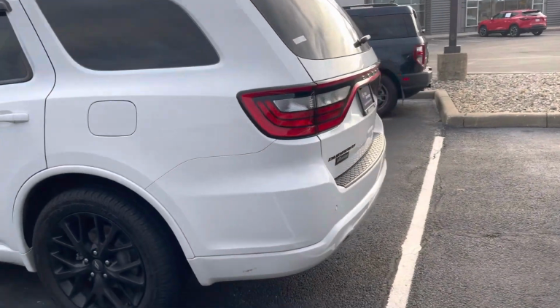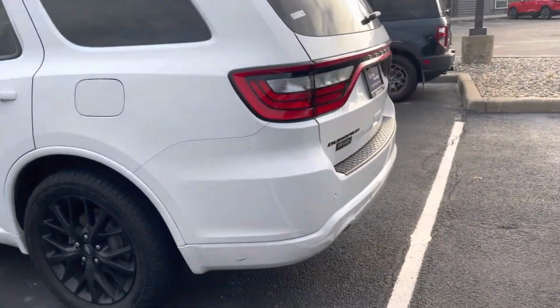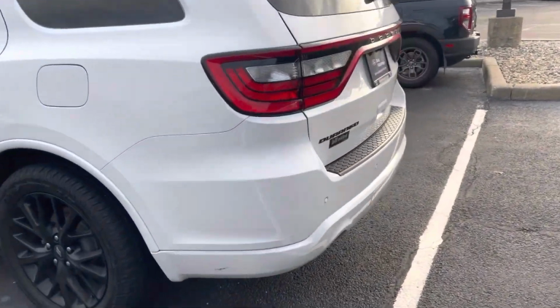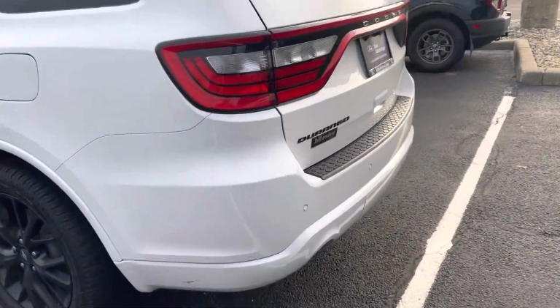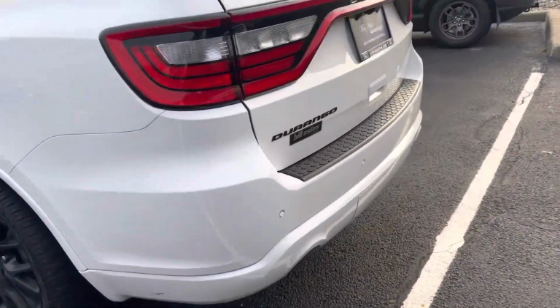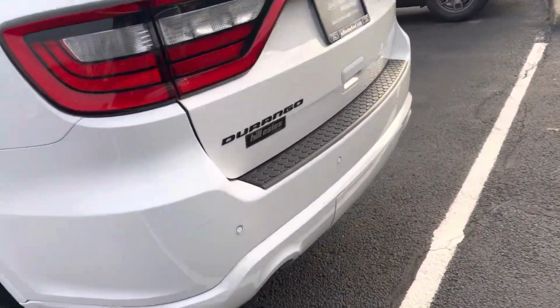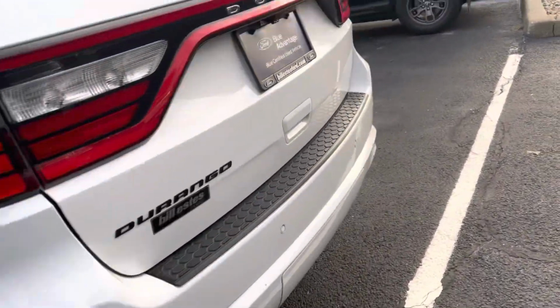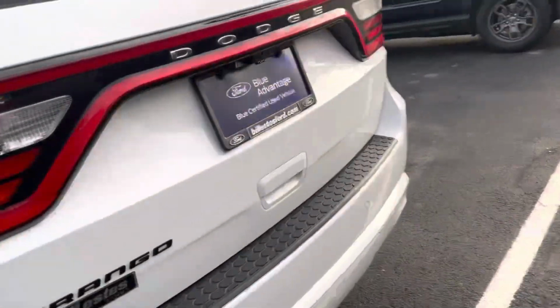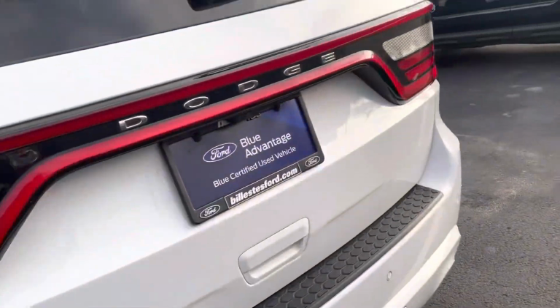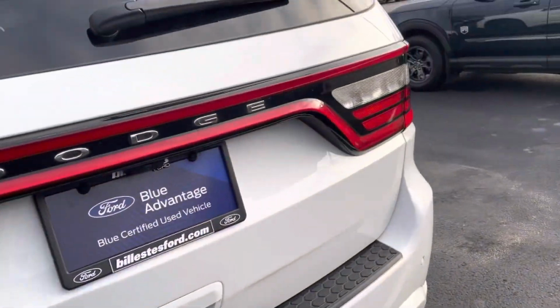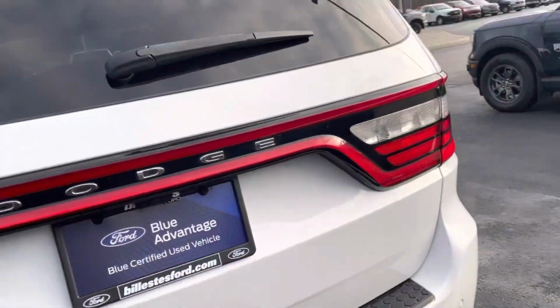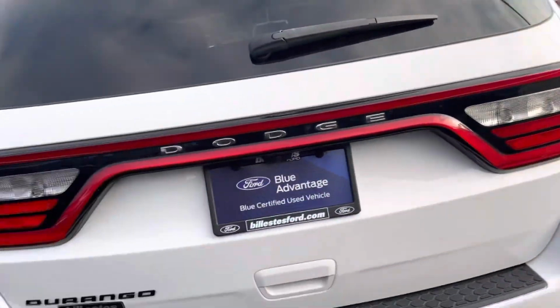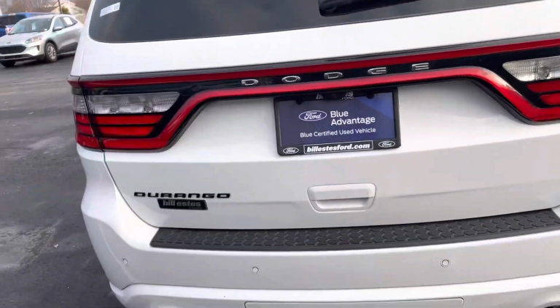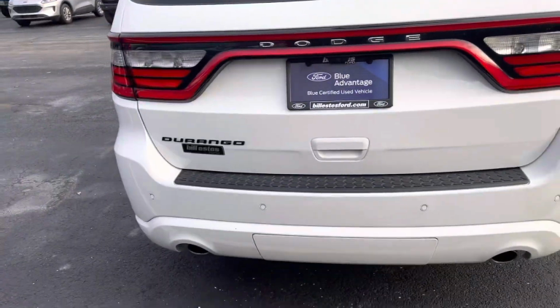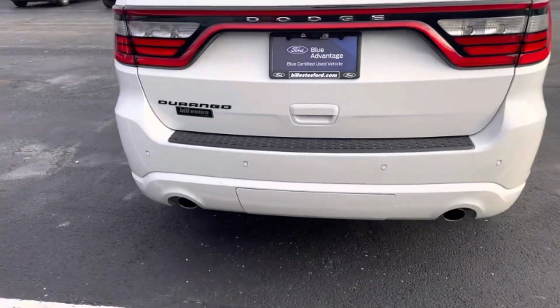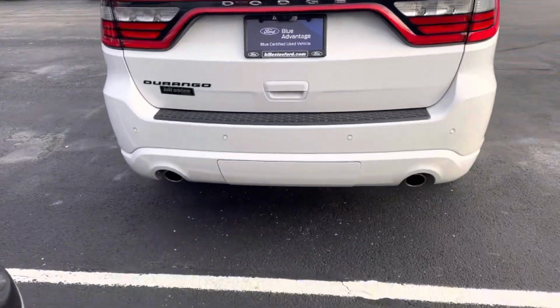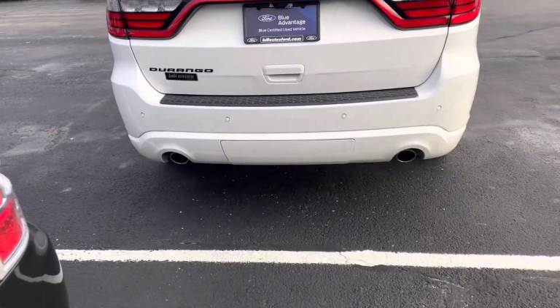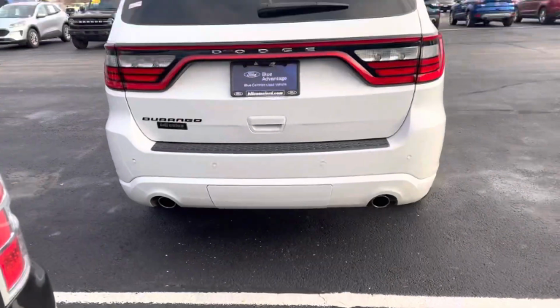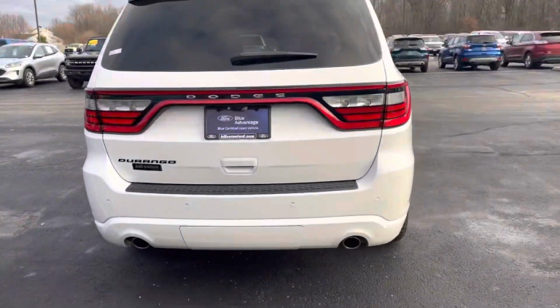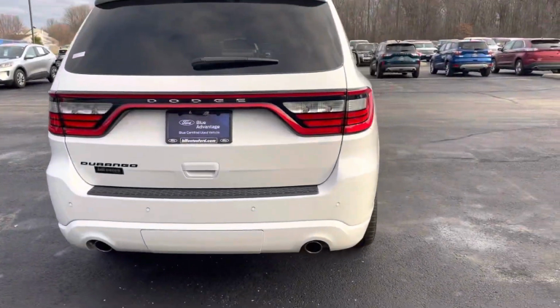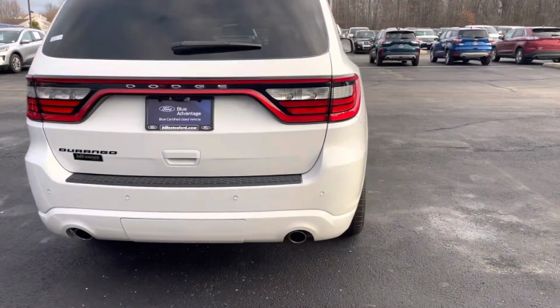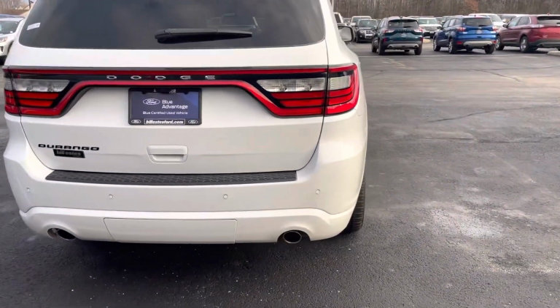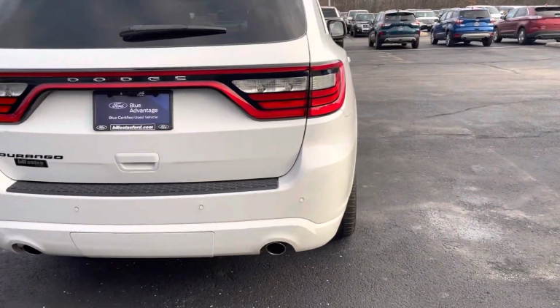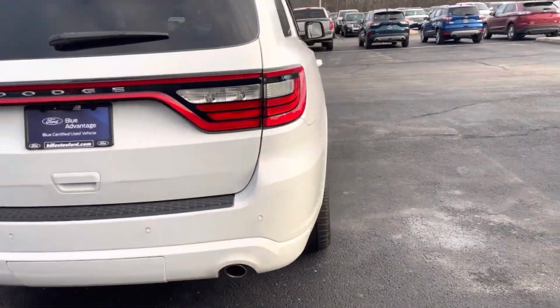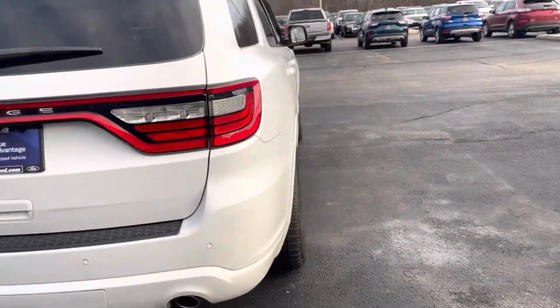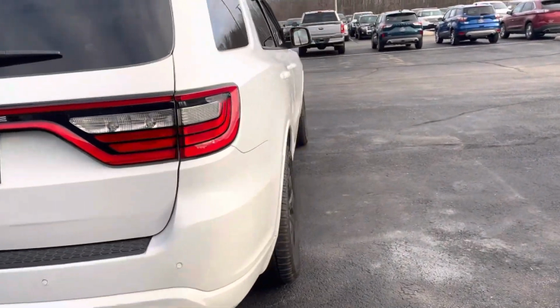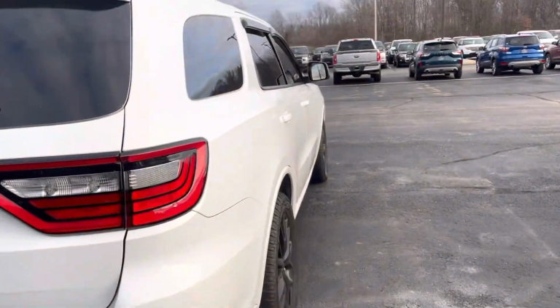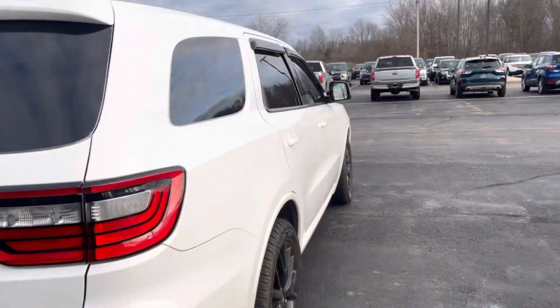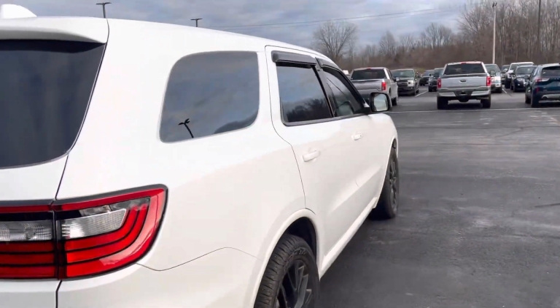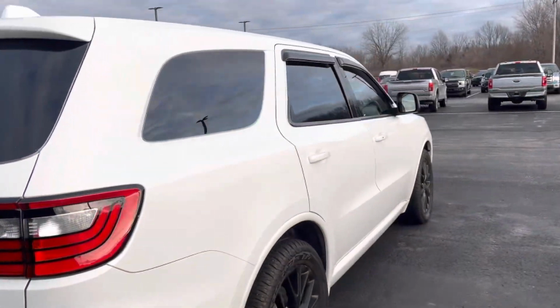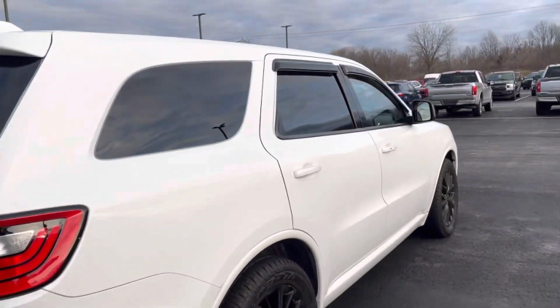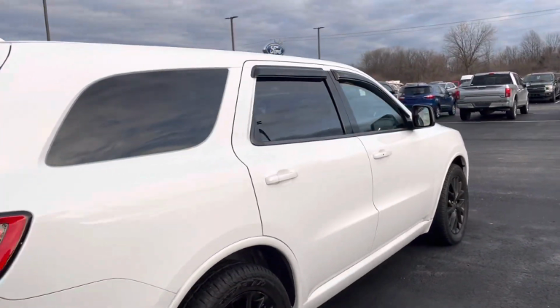Going around the back here, as you can see, backup camera, backup sensors. Has the hidden tow hitch as well. It's a third row SUV.